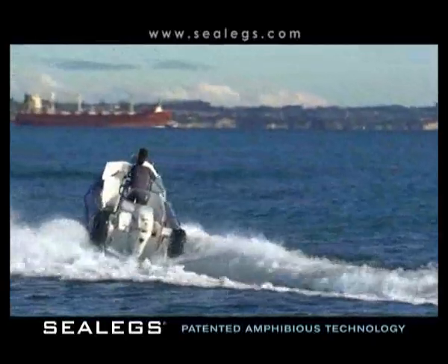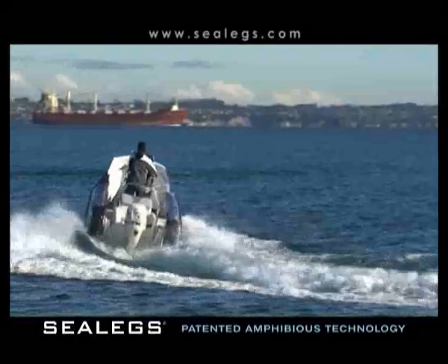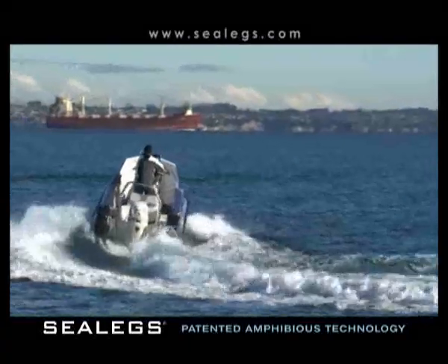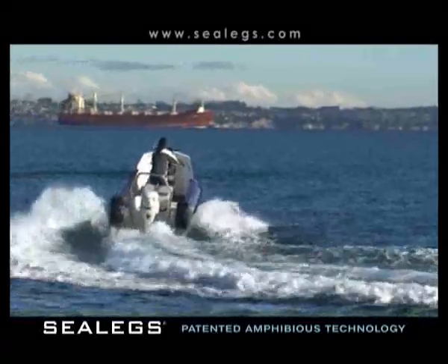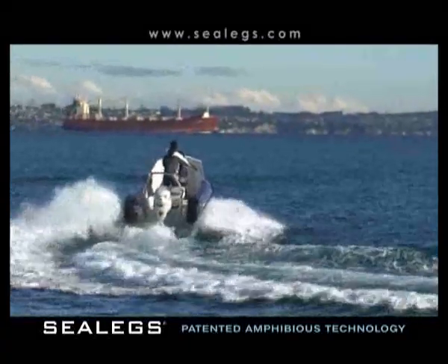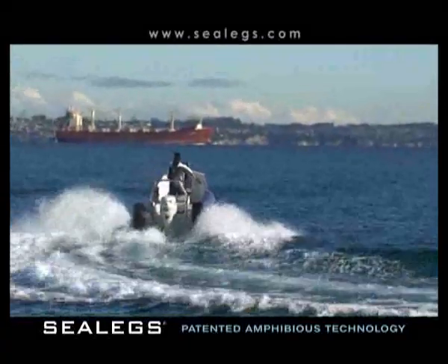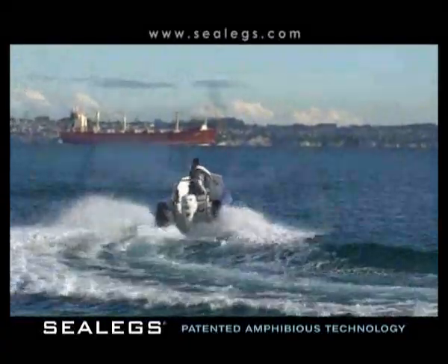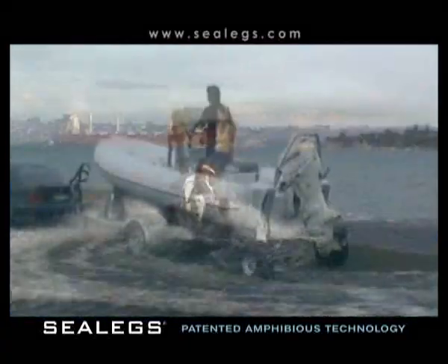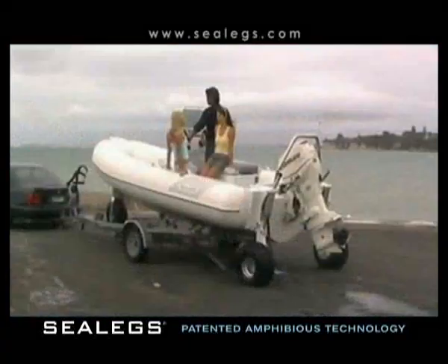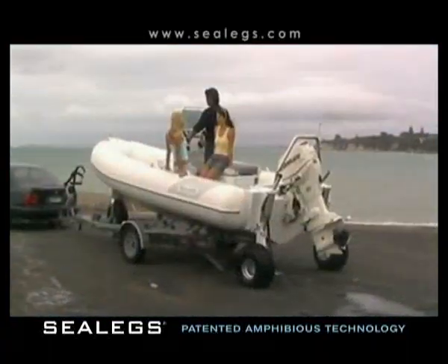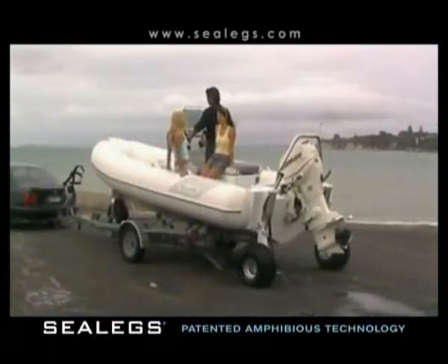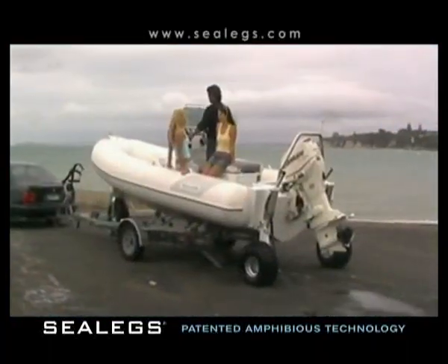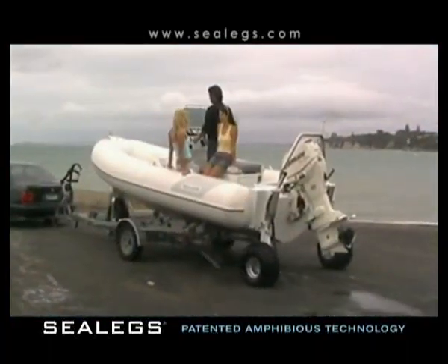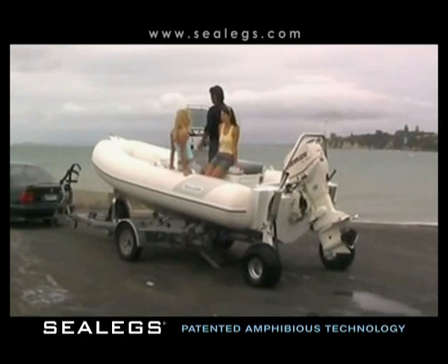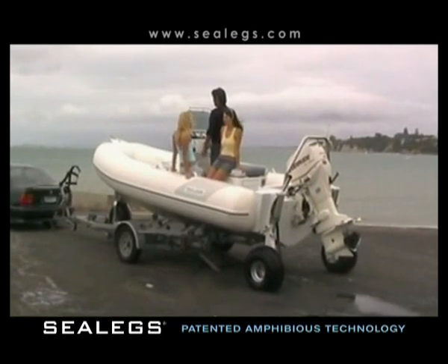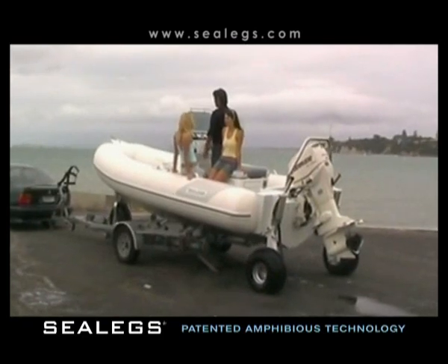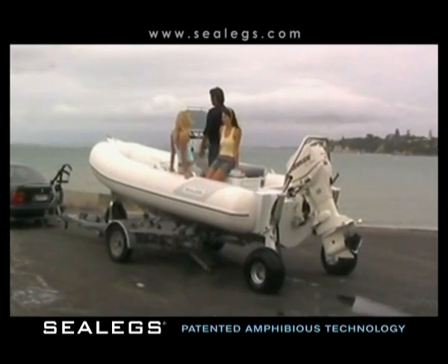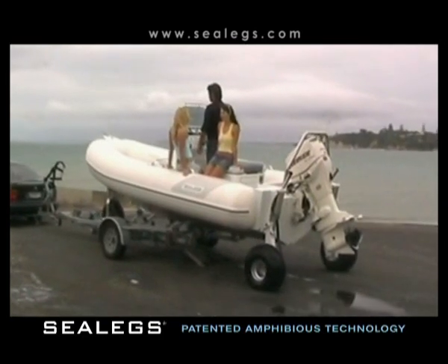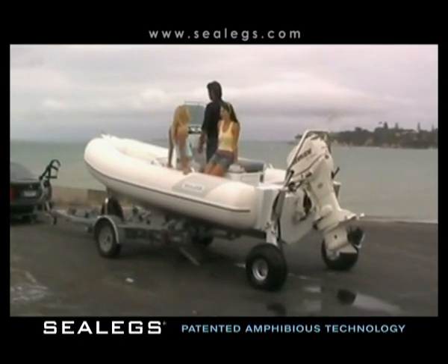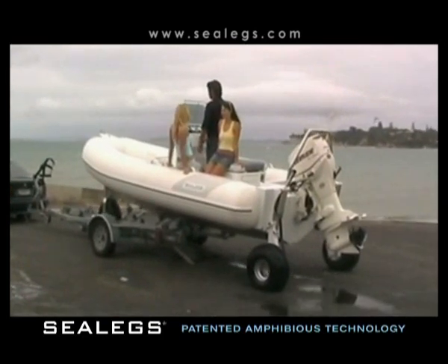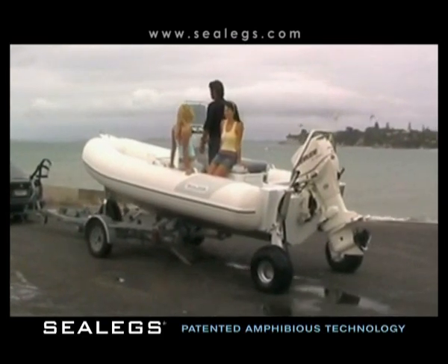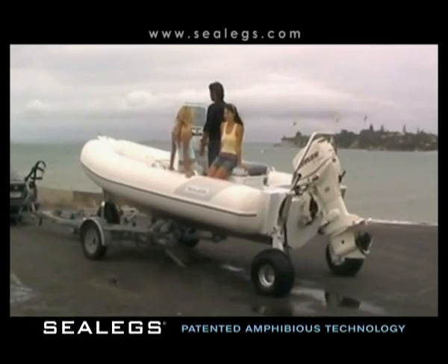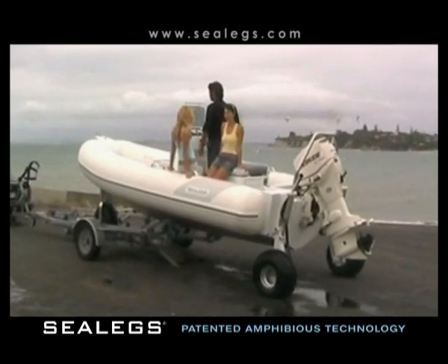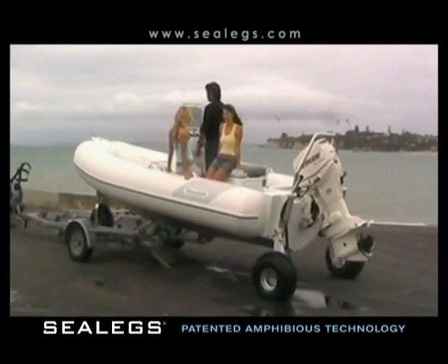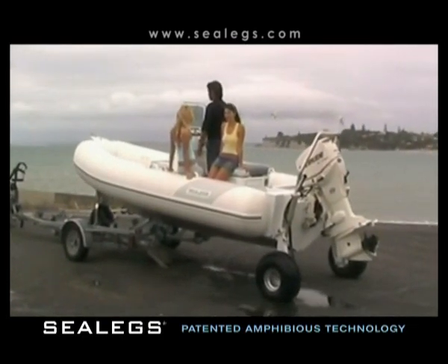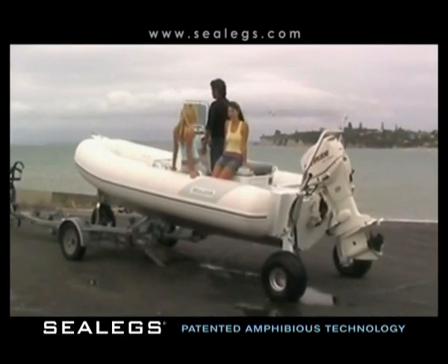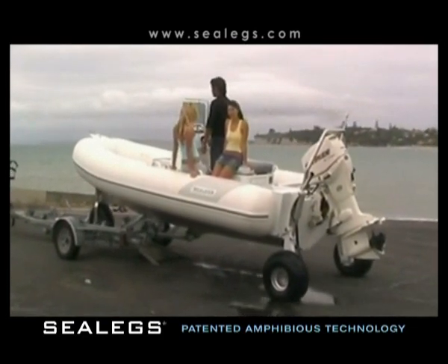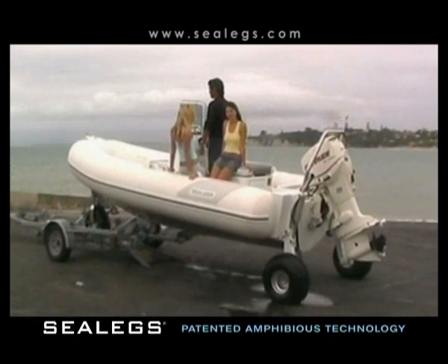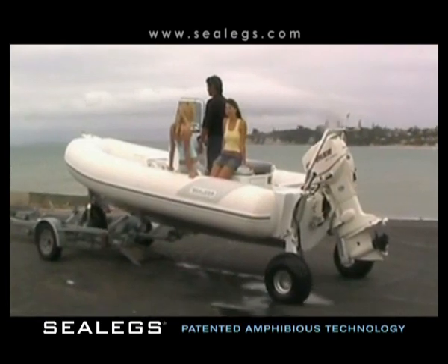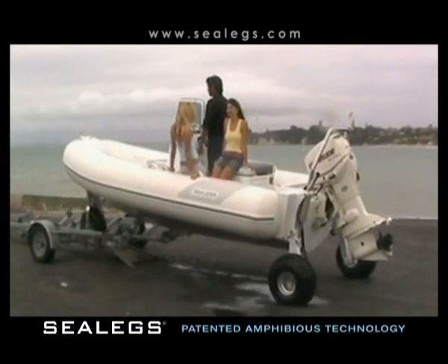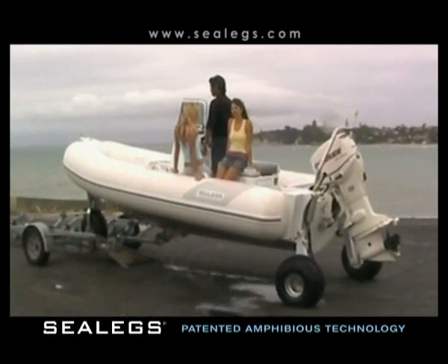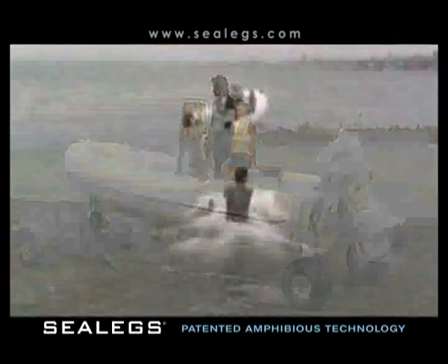An extensive list of options are available, including a custom-built drive-on, drive-off trailer, and electronics packages so you can personalise your Sealegs to suit your specific needs.